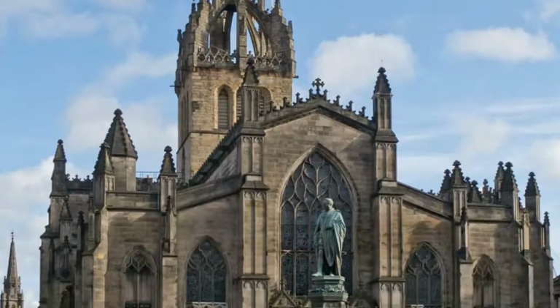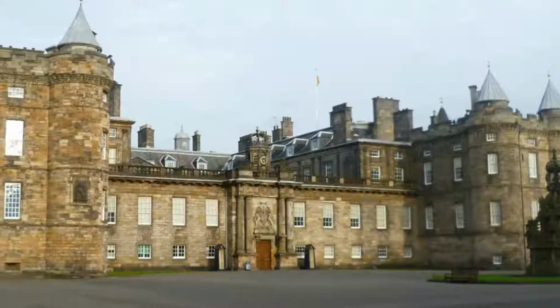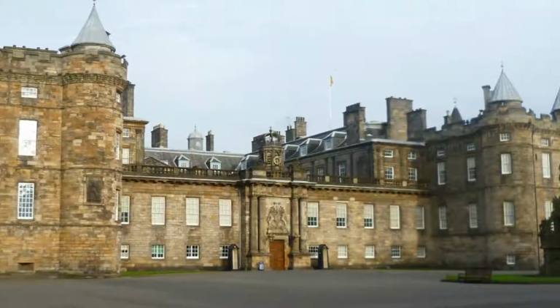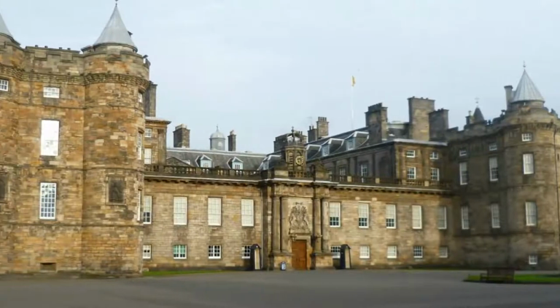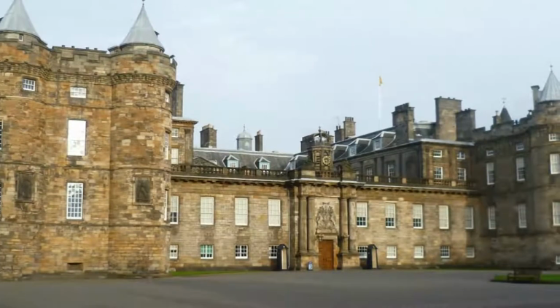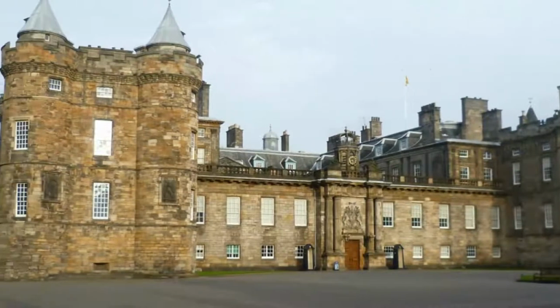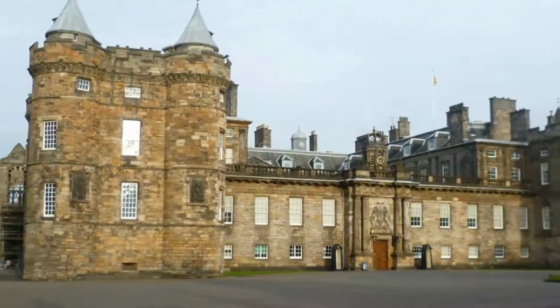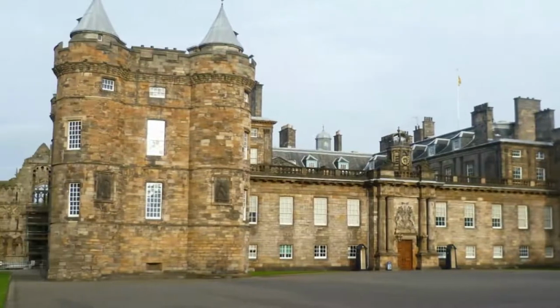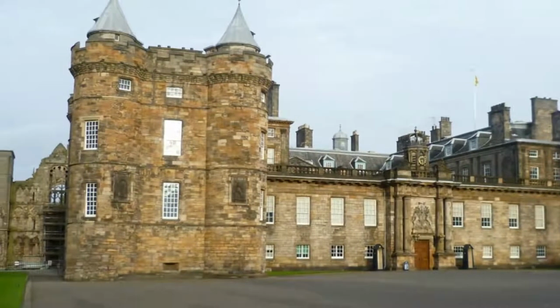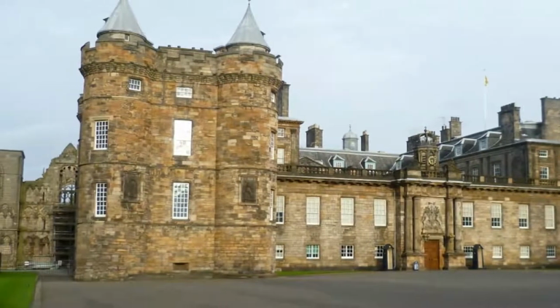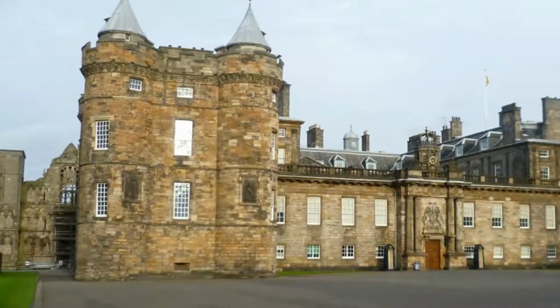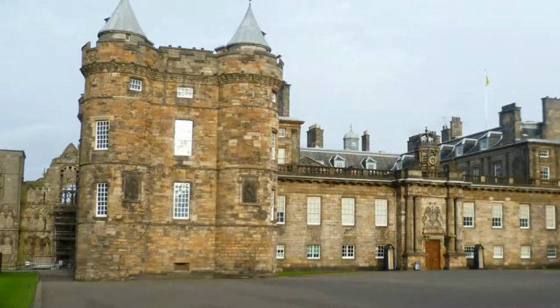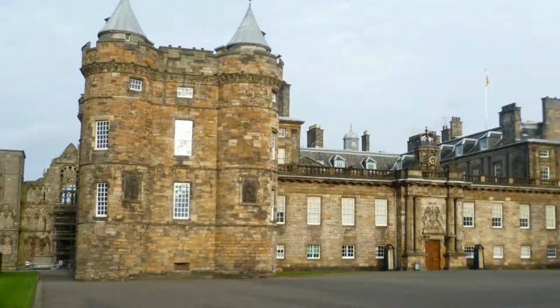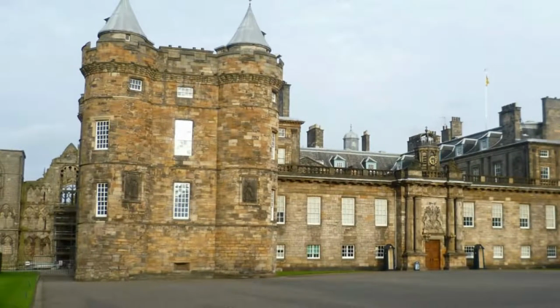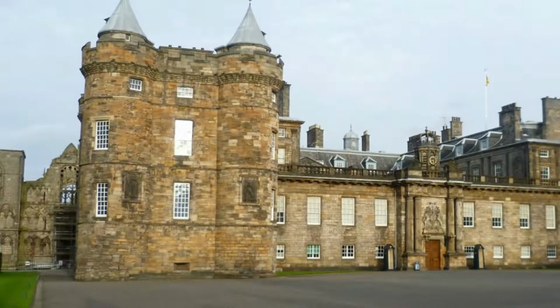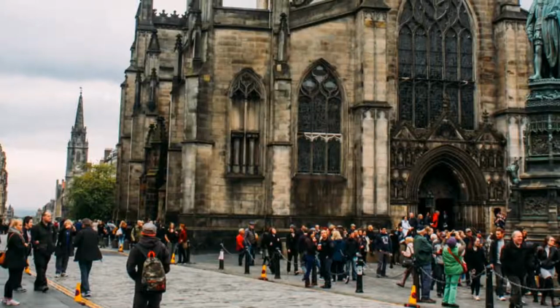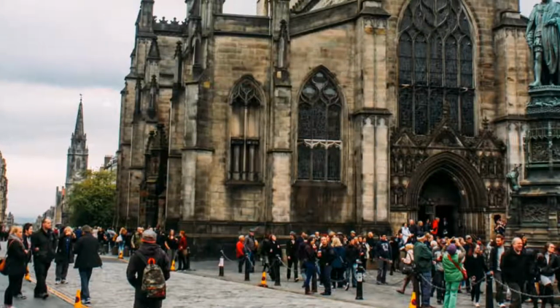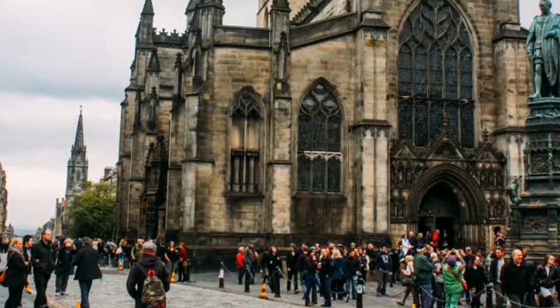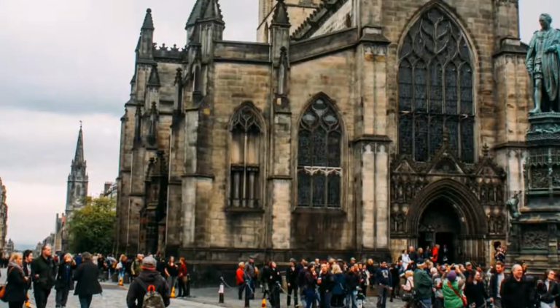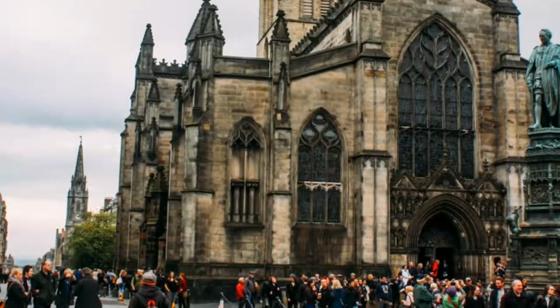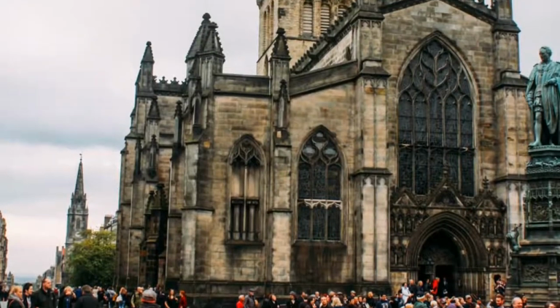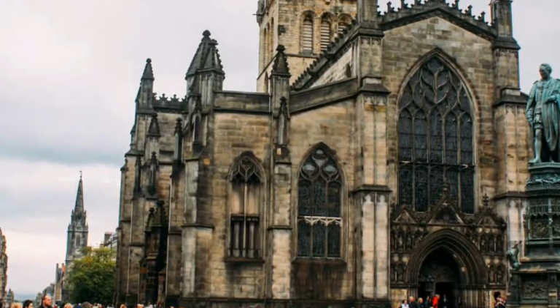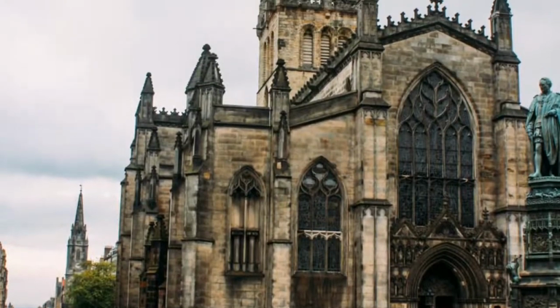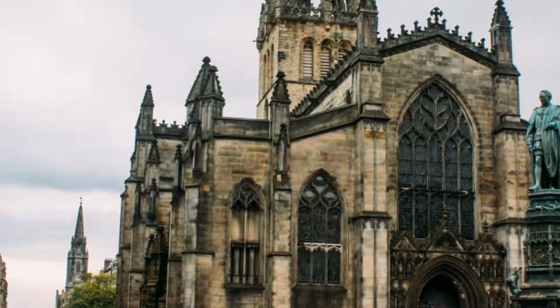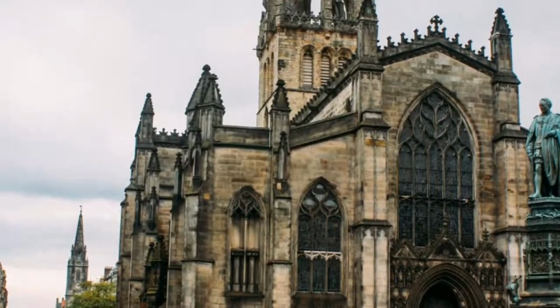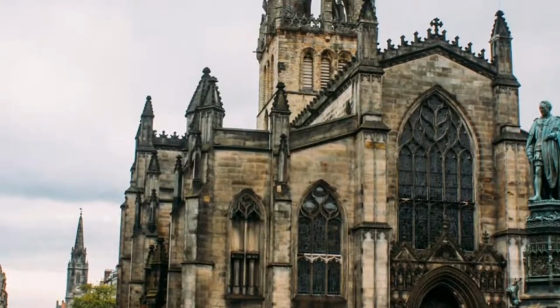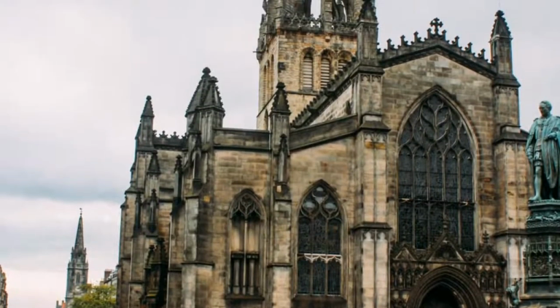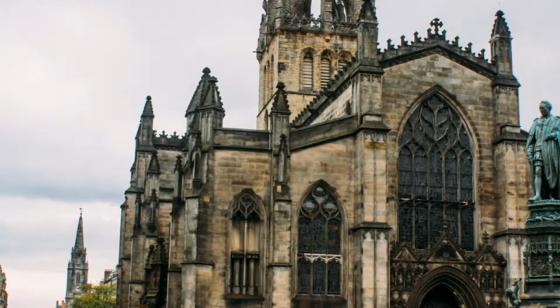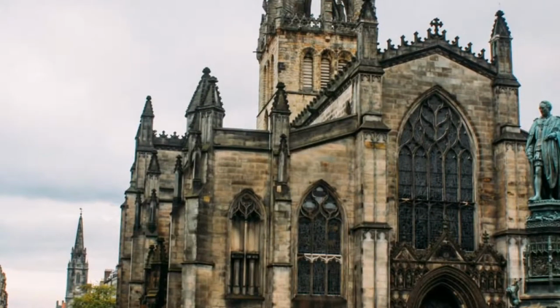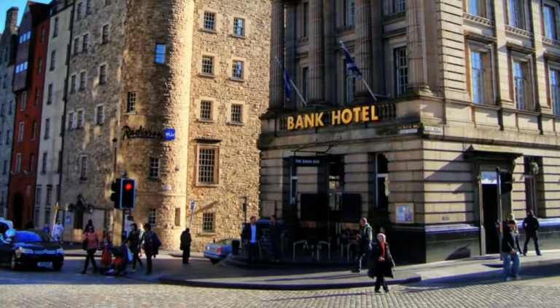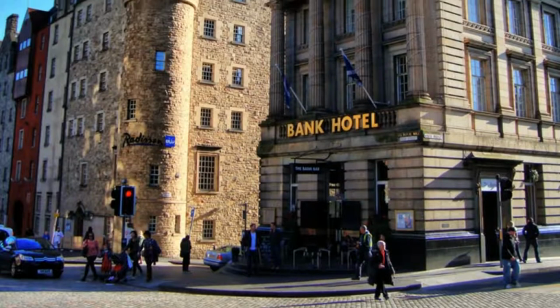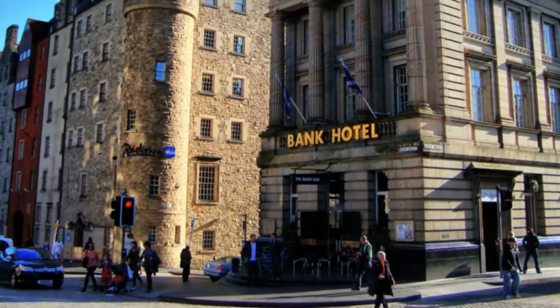19 must-see spots in Edinburgh, Scotland. For those looking to be immersed in the history and culture of Scotland, there's no better place to visit than its capital city of Edinburgh.